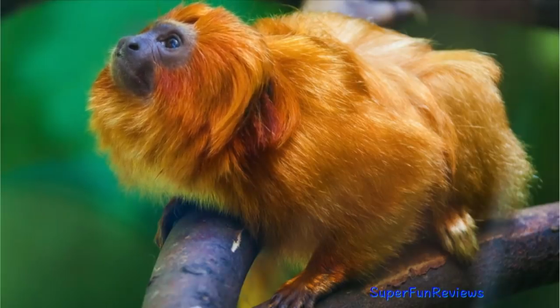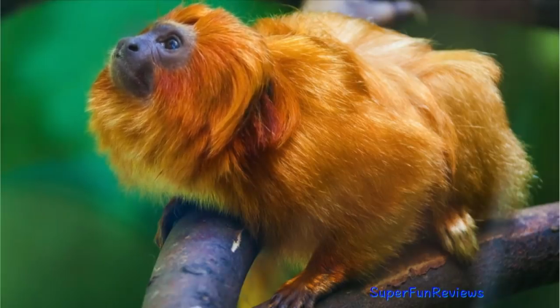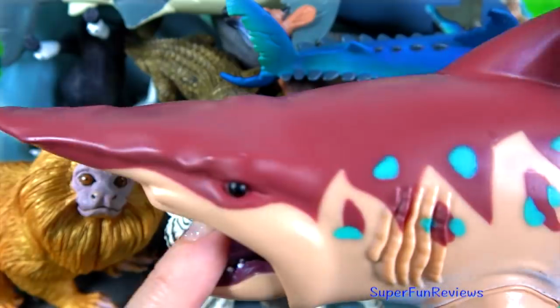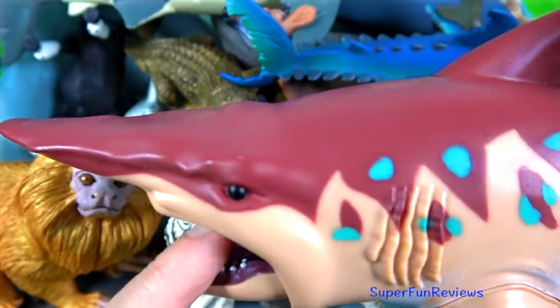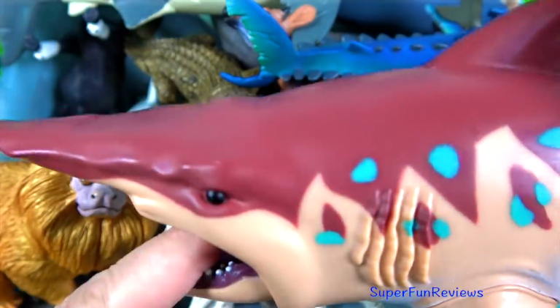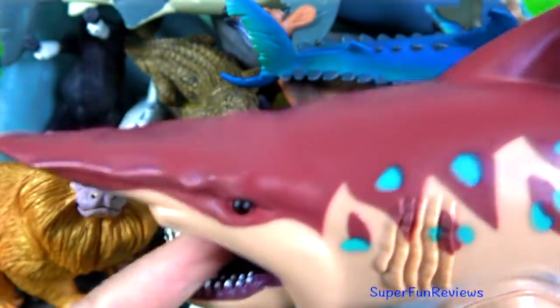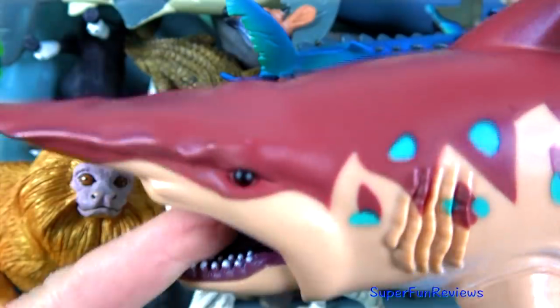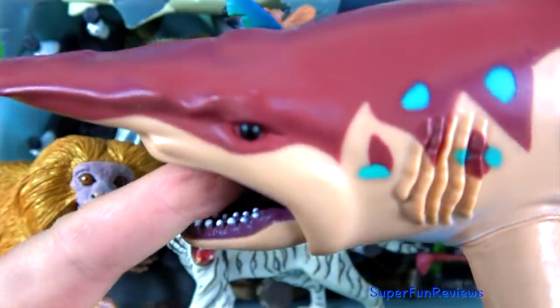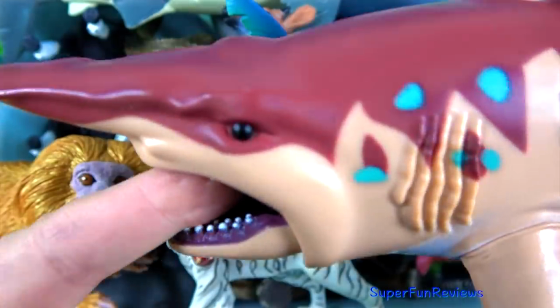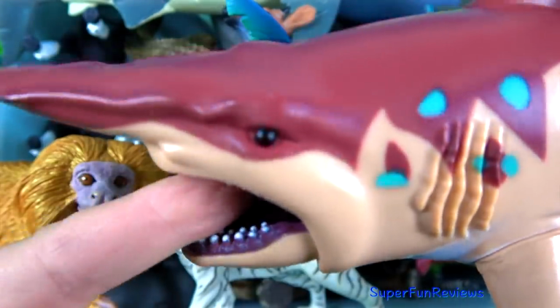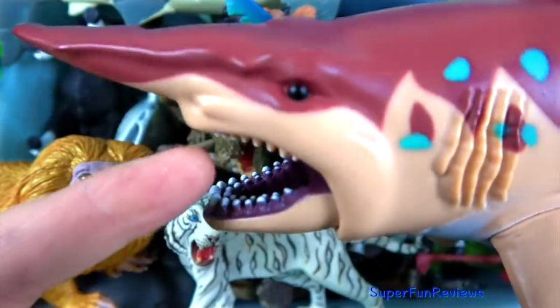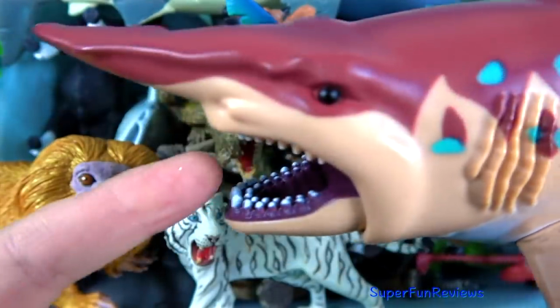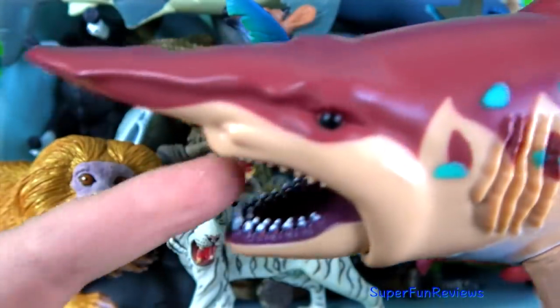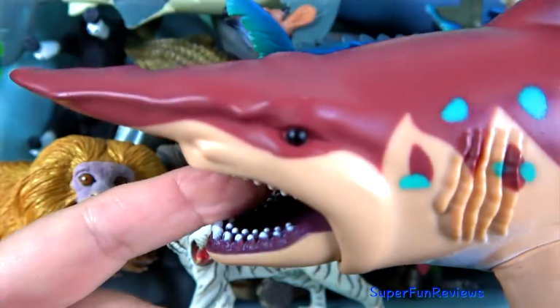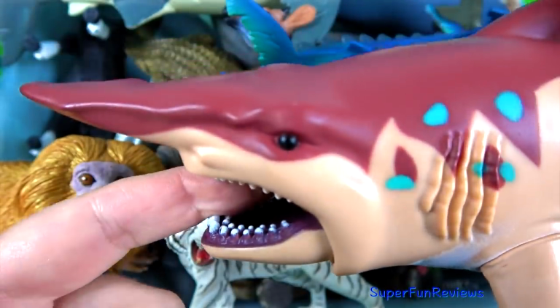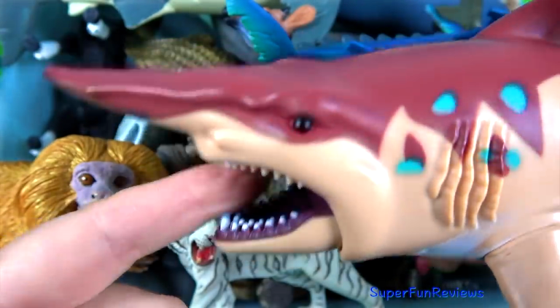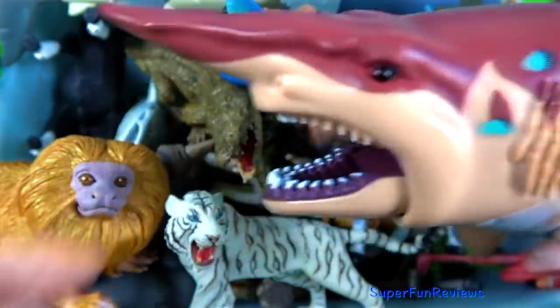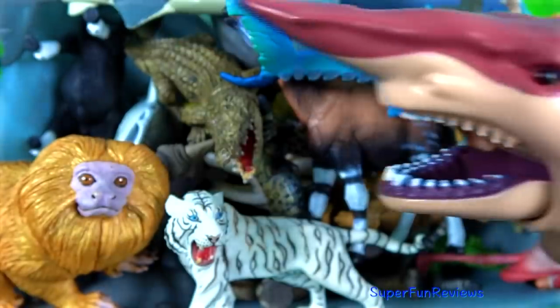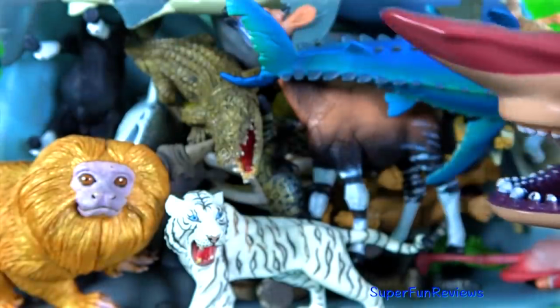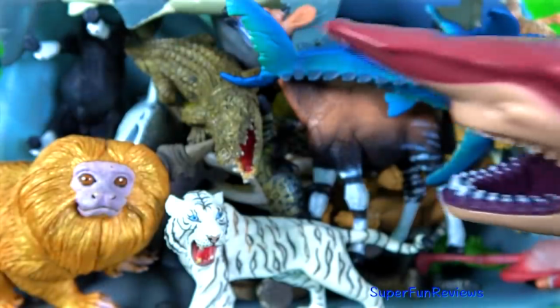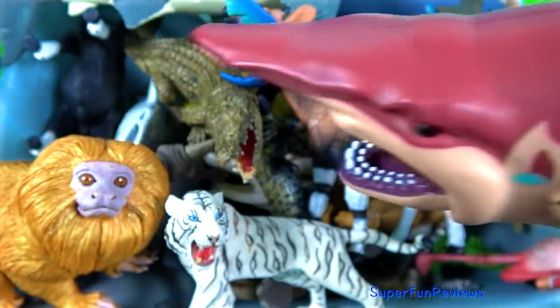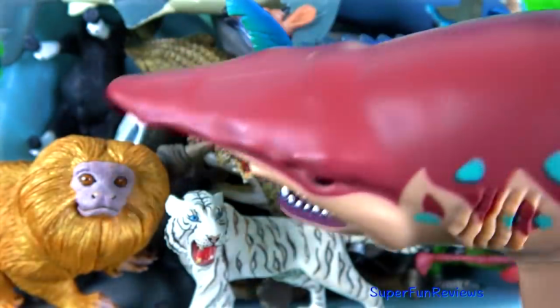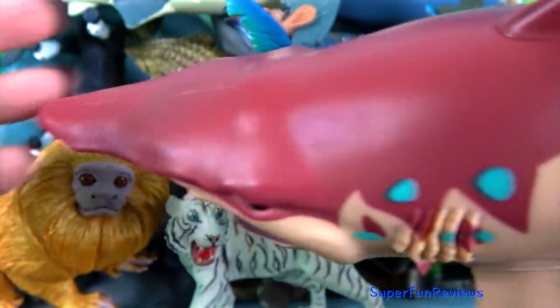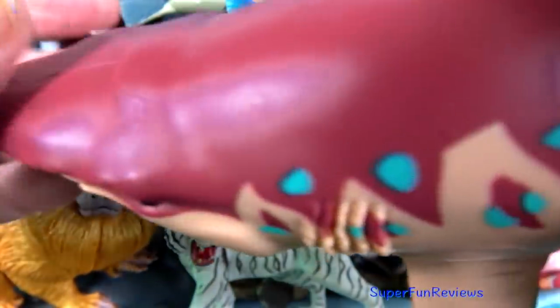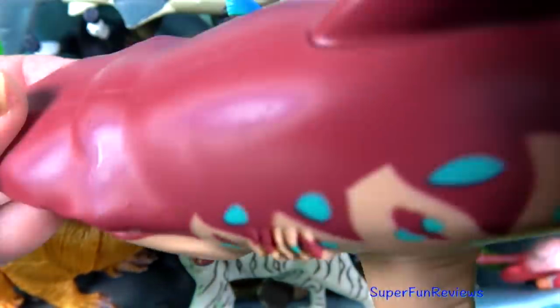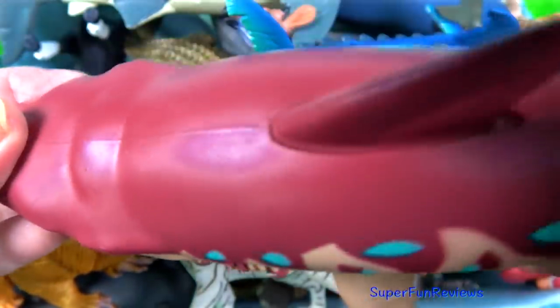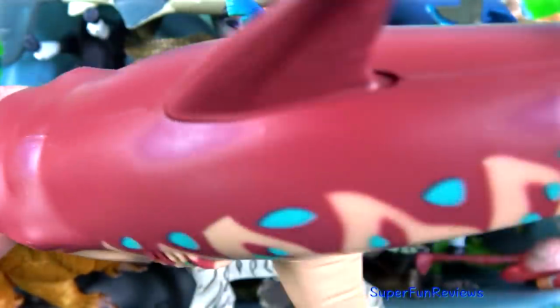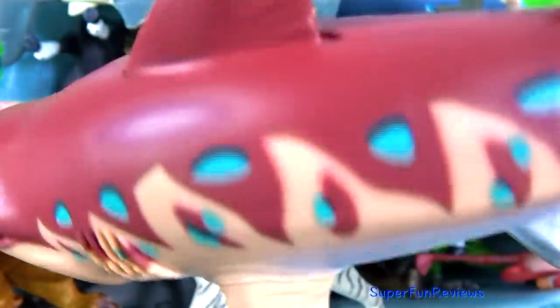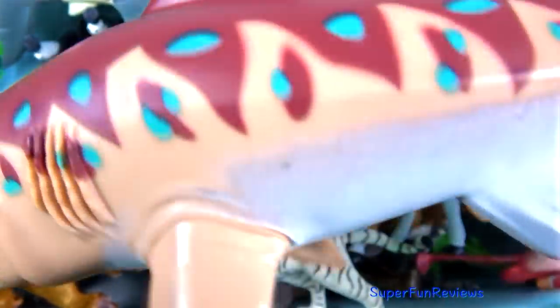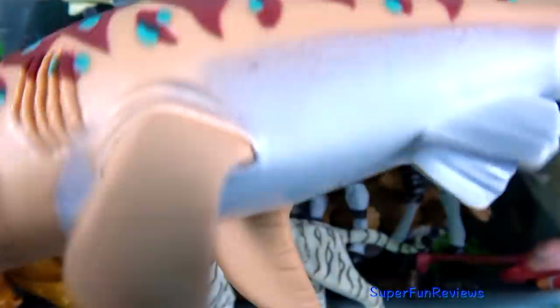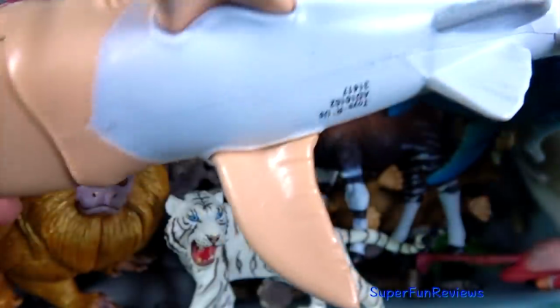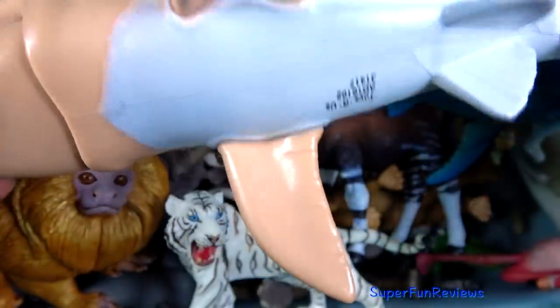The goblin shark is a rare species. It's only known on the basis of a few specimens, although fossils of extinct species have been found.